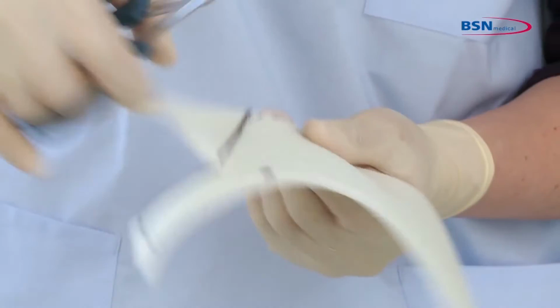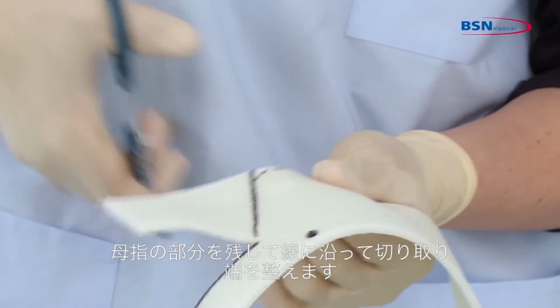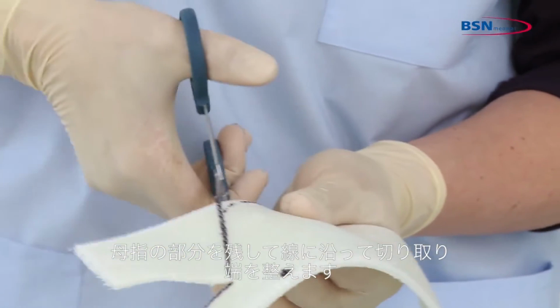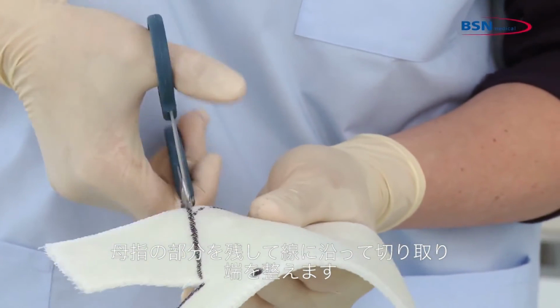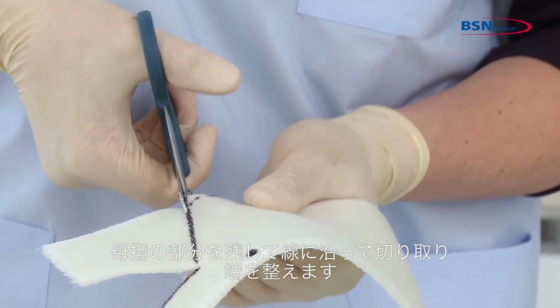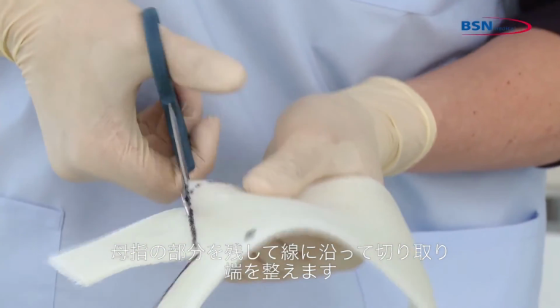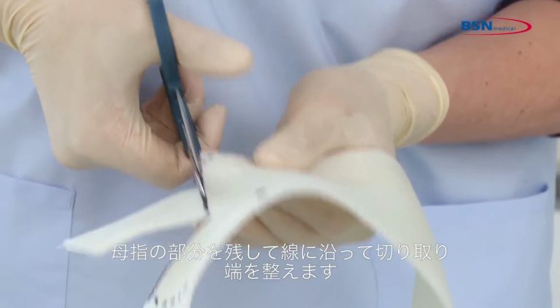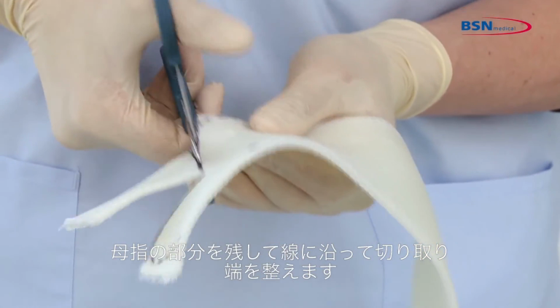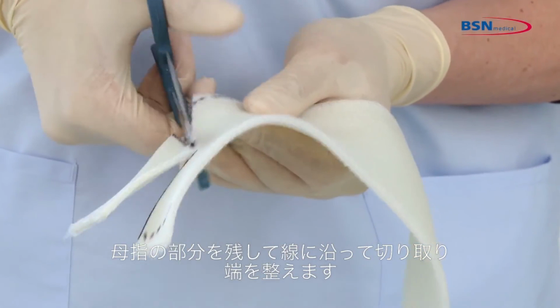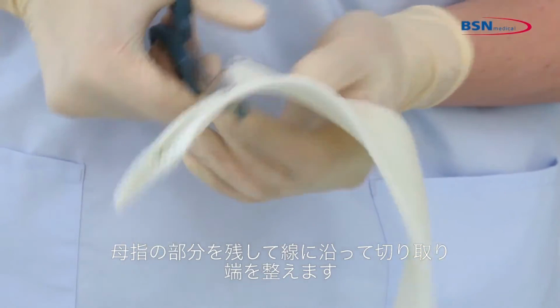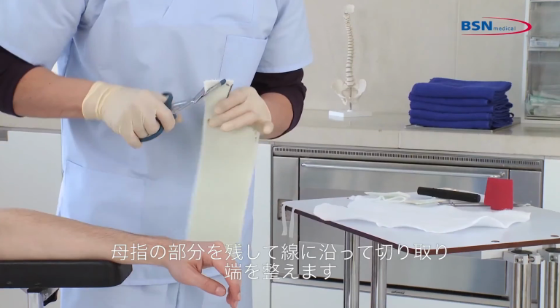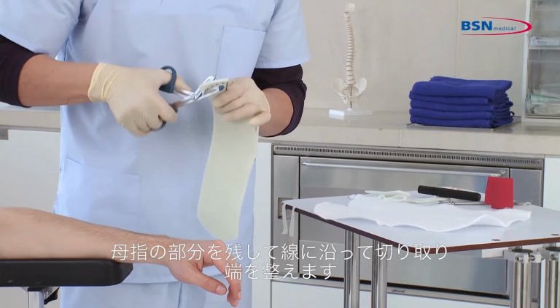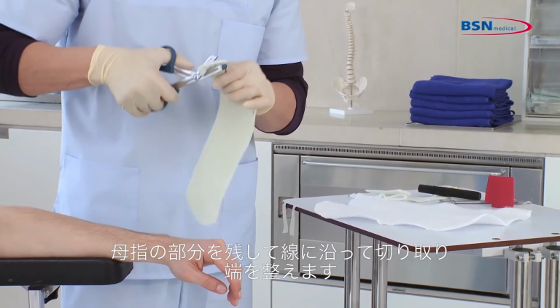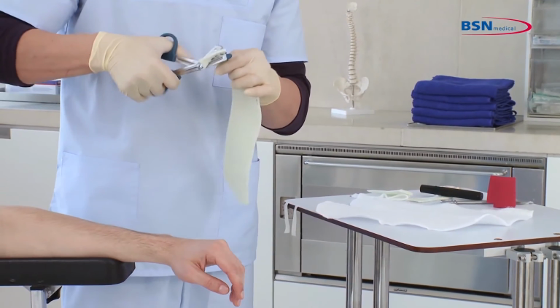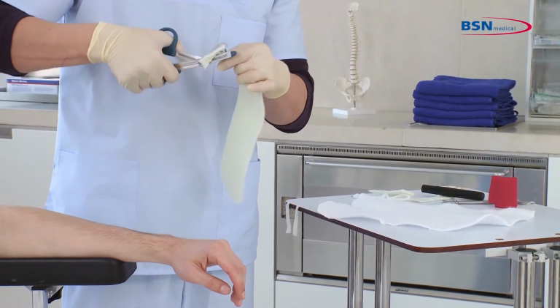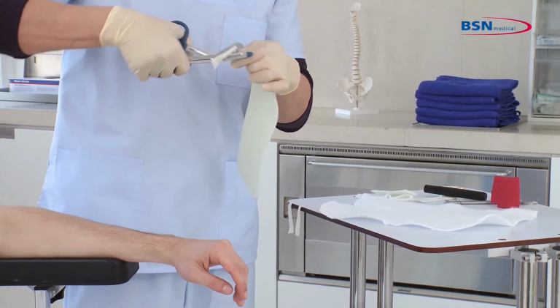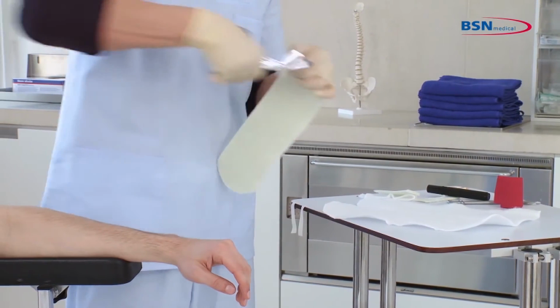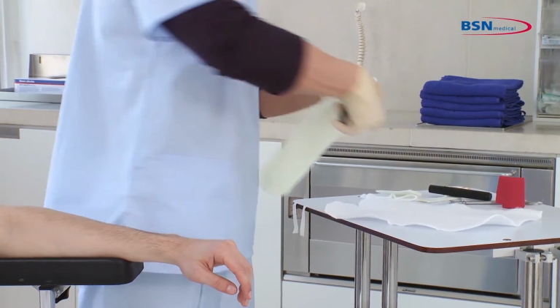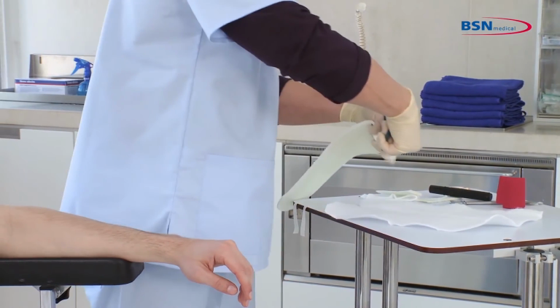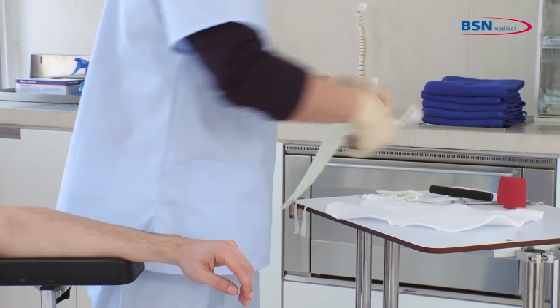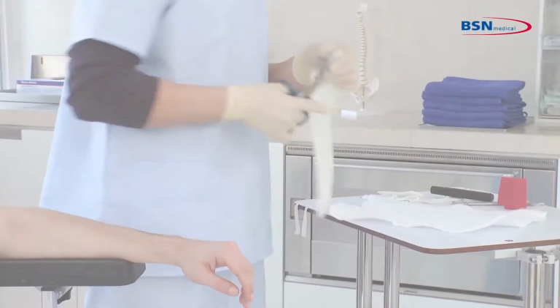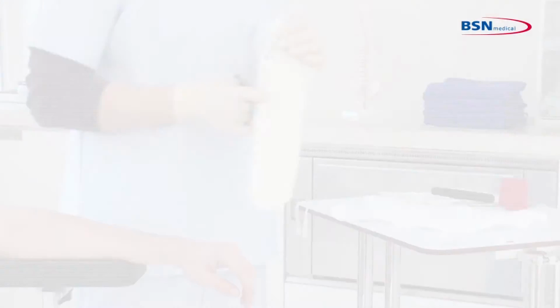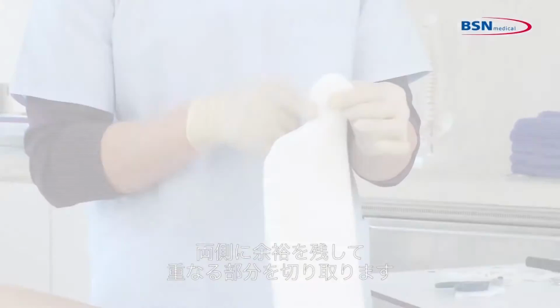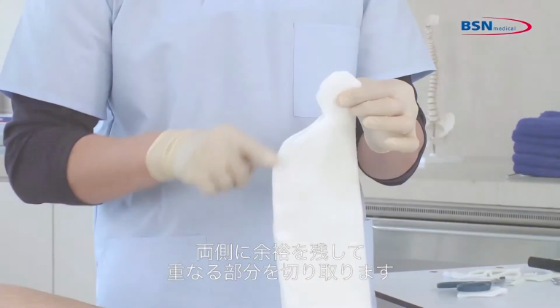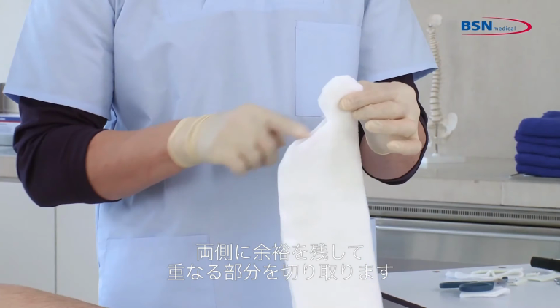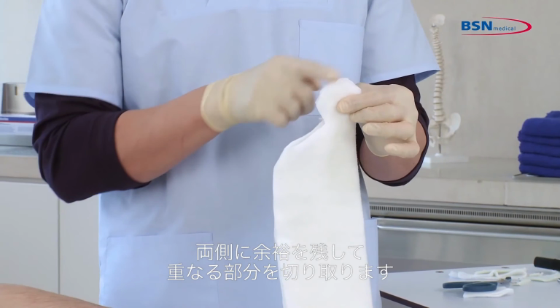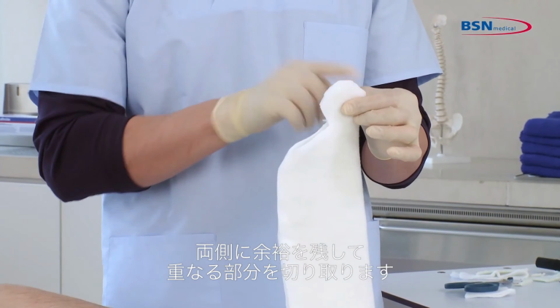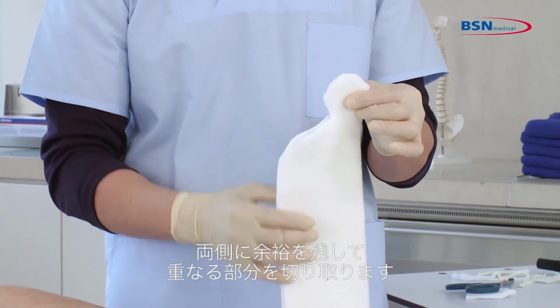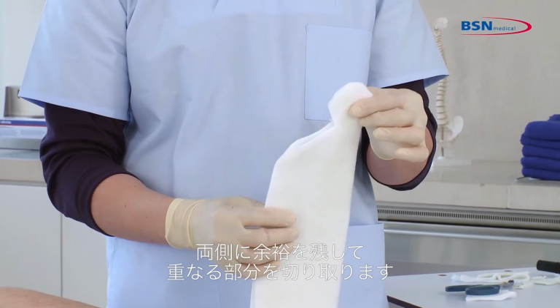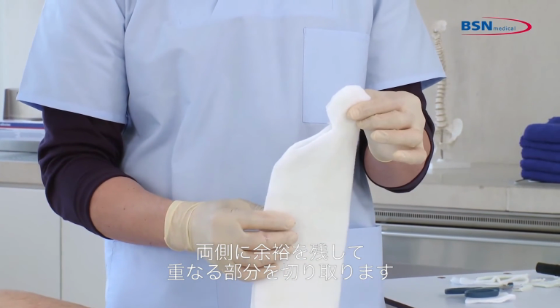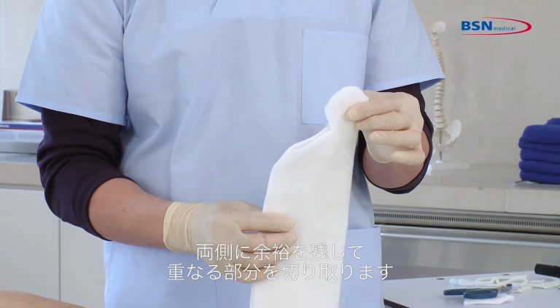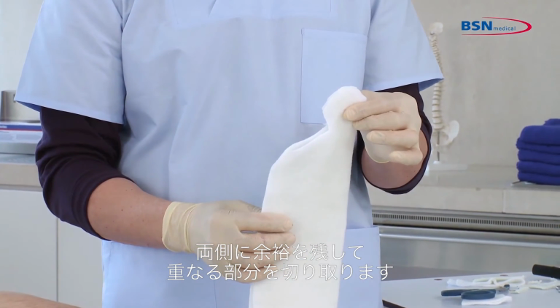Cut out the shape, leaving the thumb portion, and round the edges. Trim the overlapping padding, leaving a margin of padding on either side.